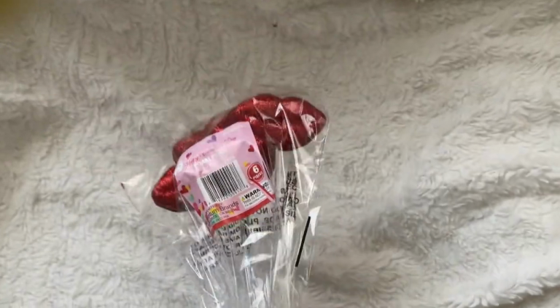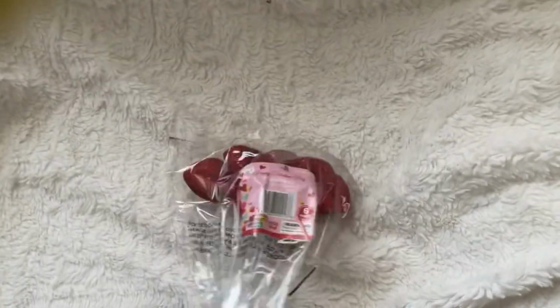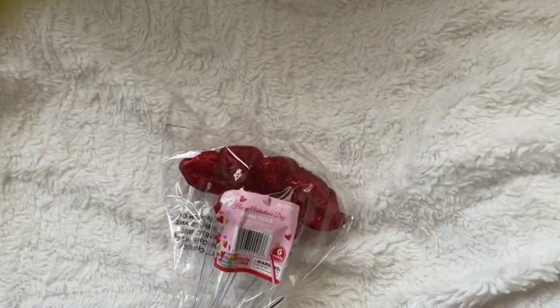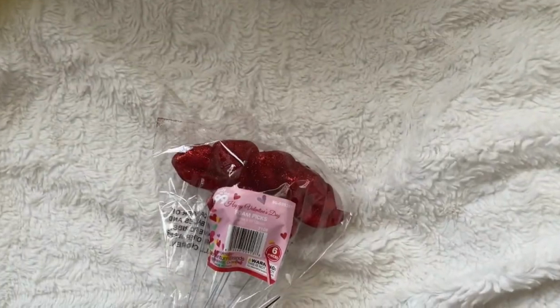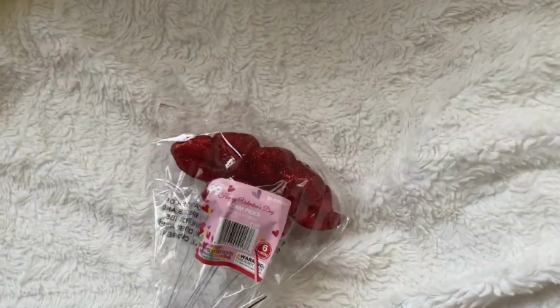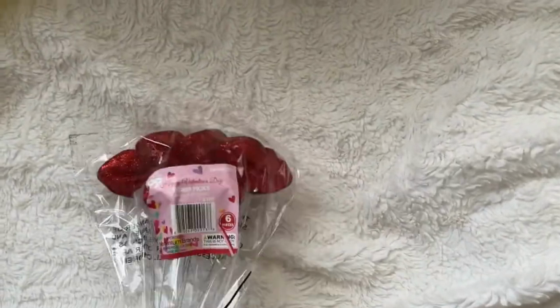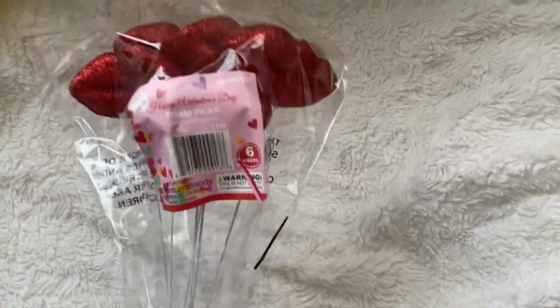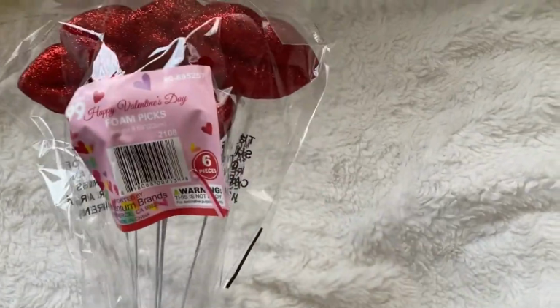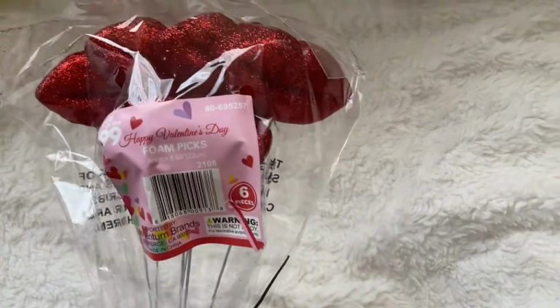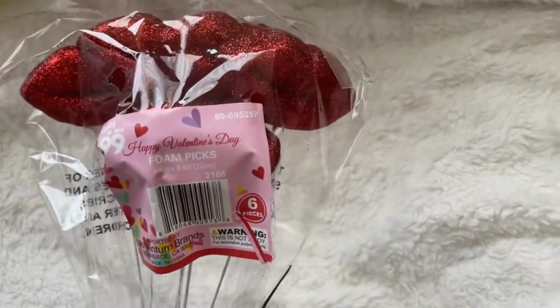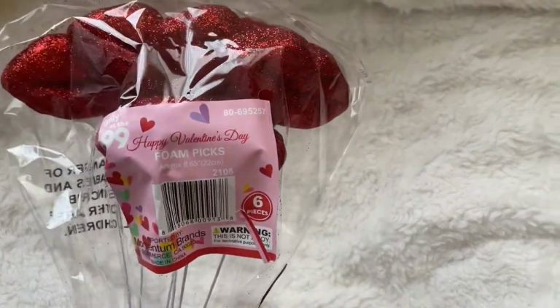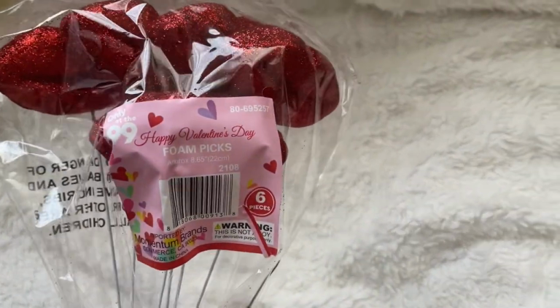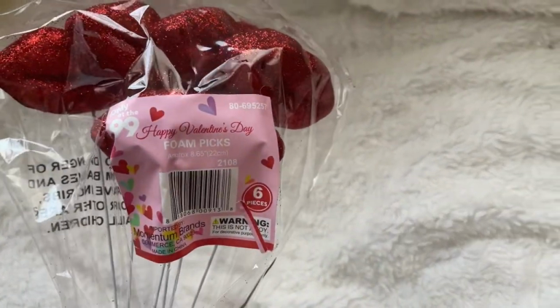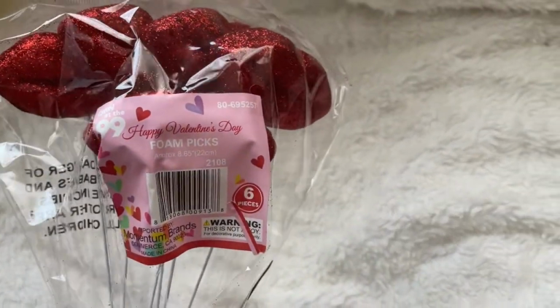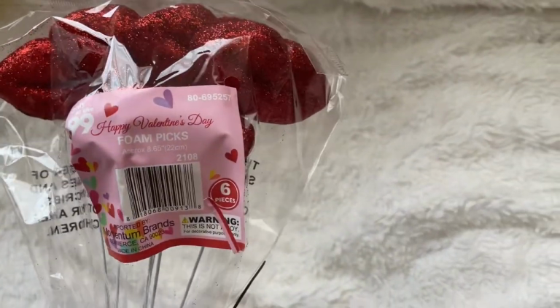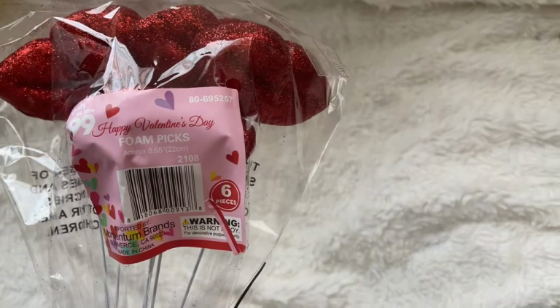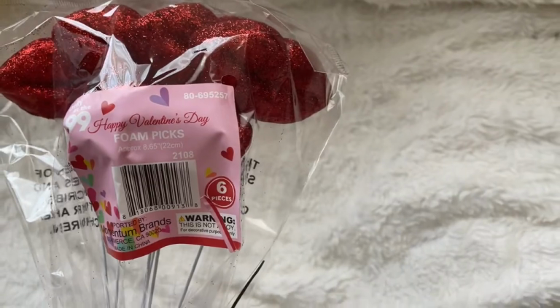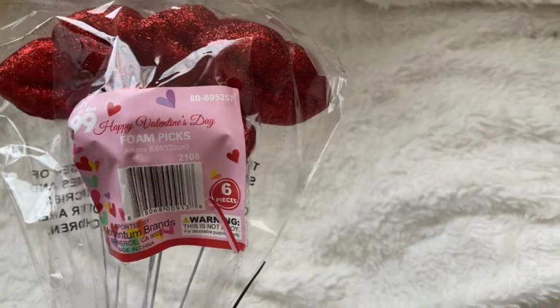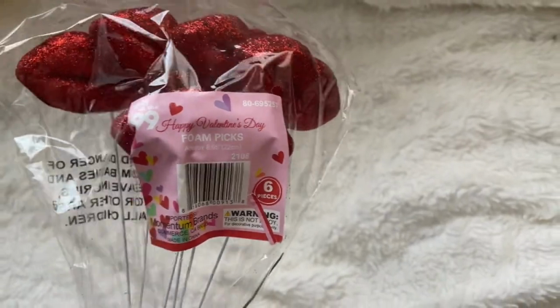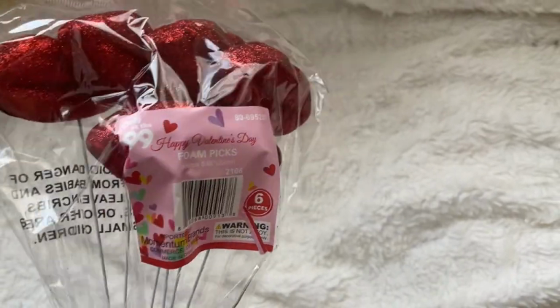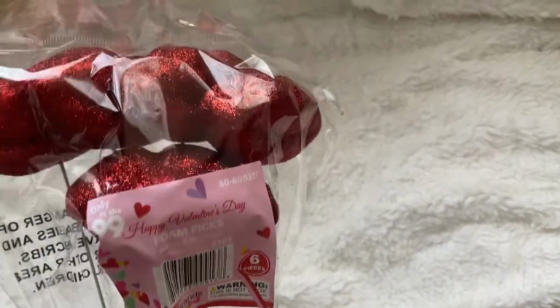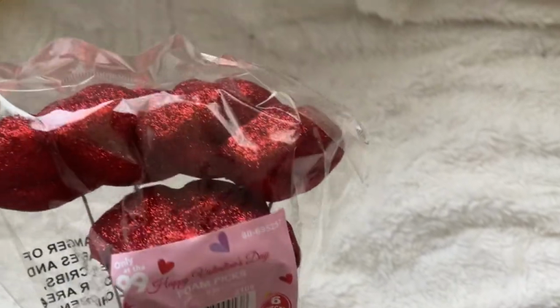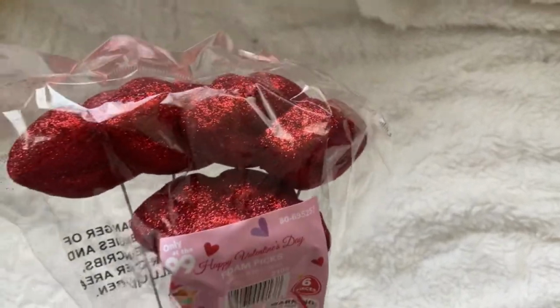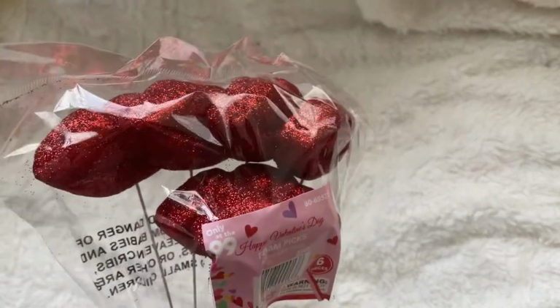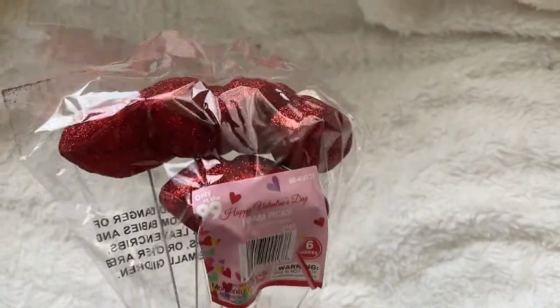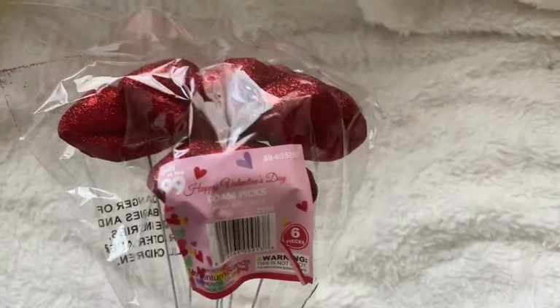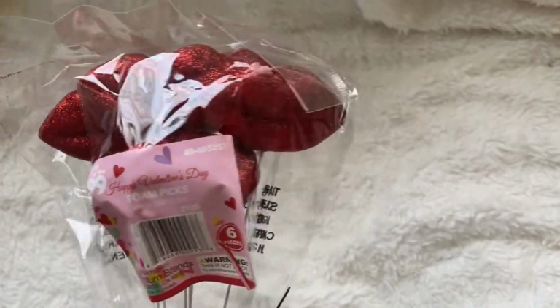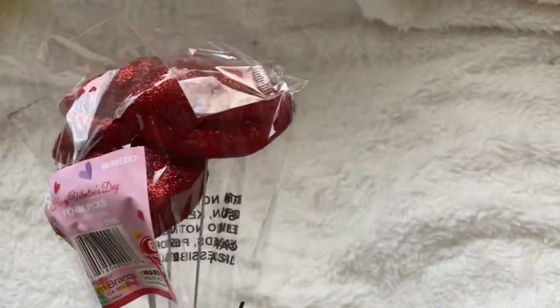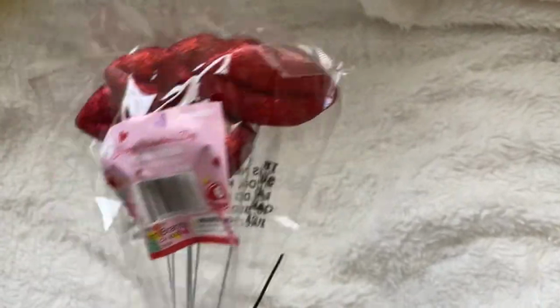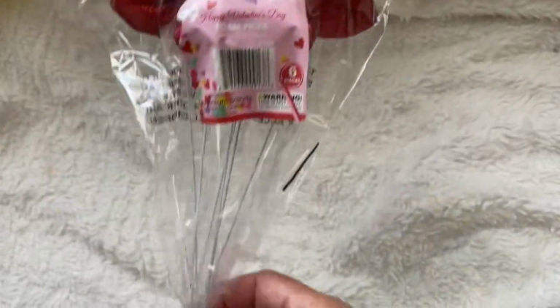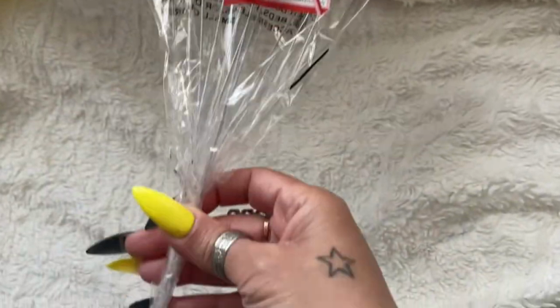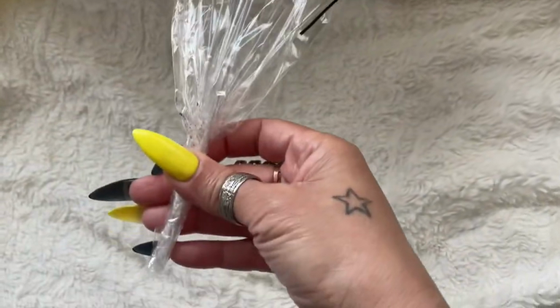Then I picked up a pack of lips foam picks — these are little lips that are so cute.